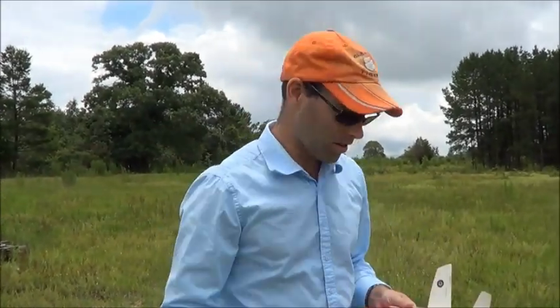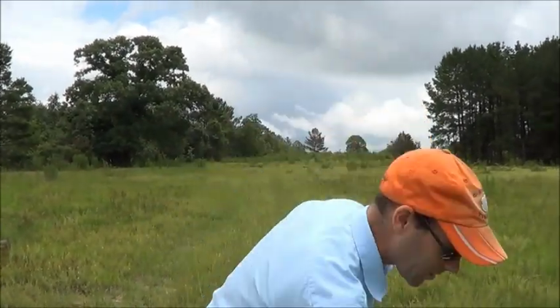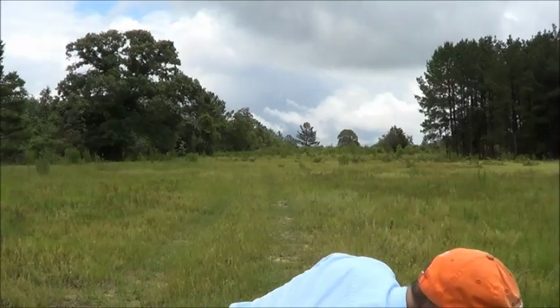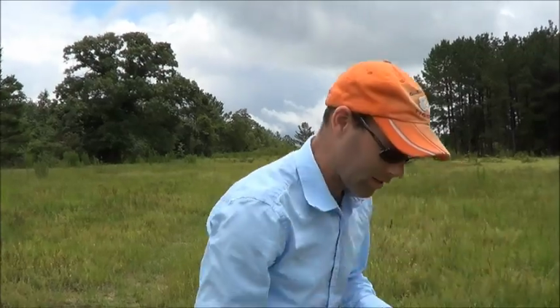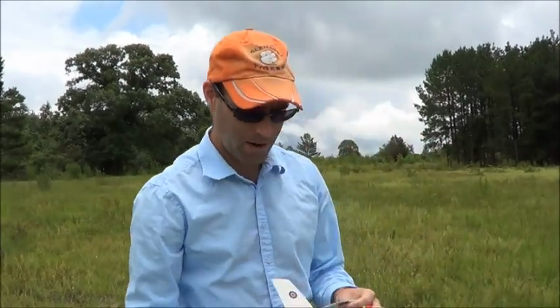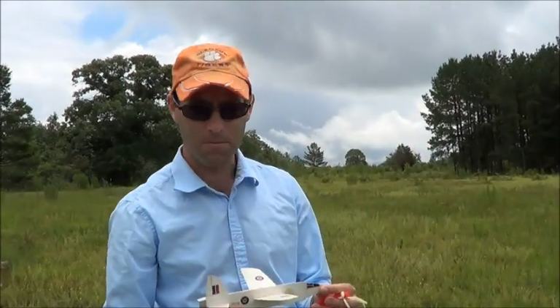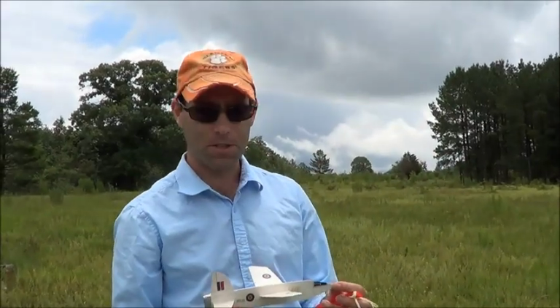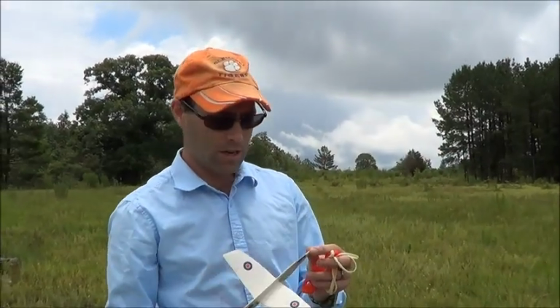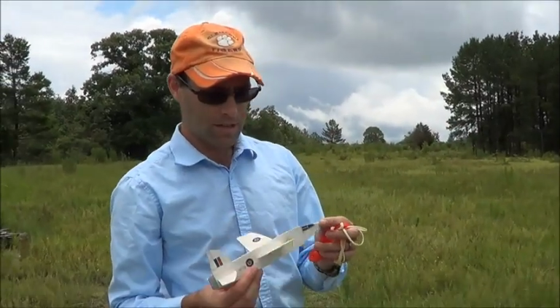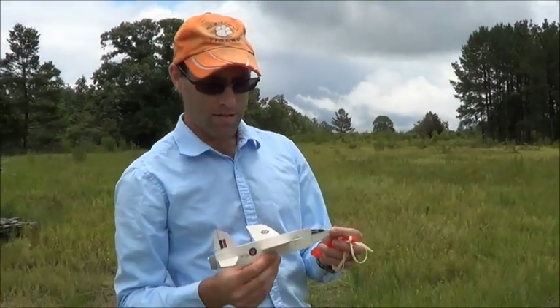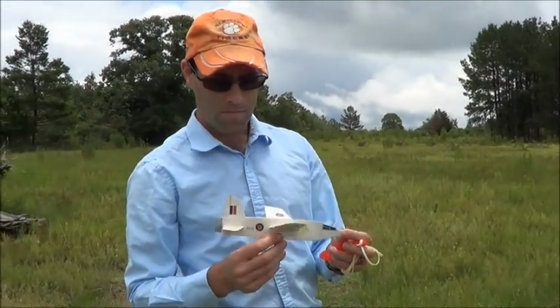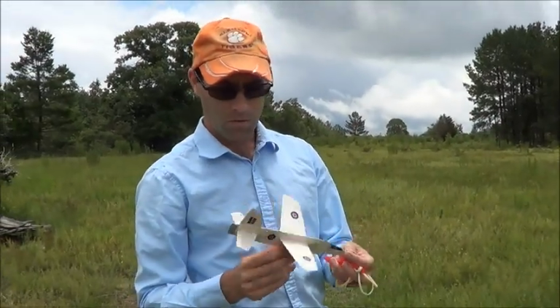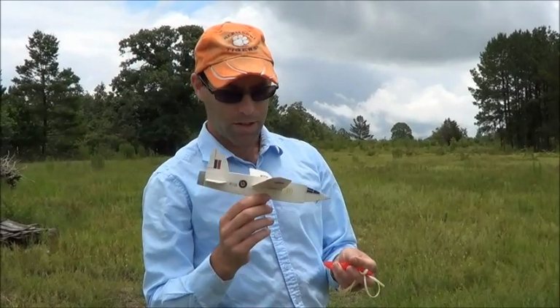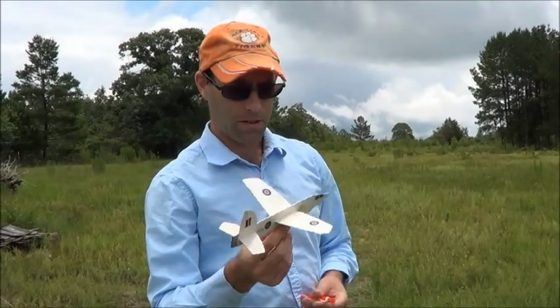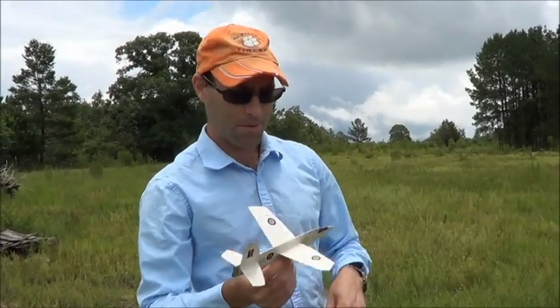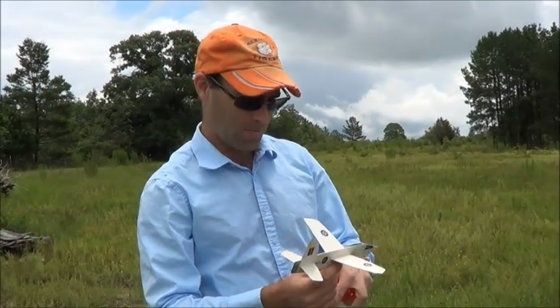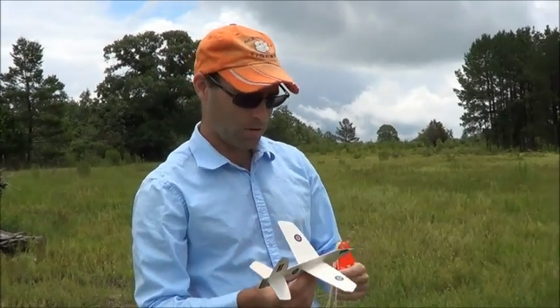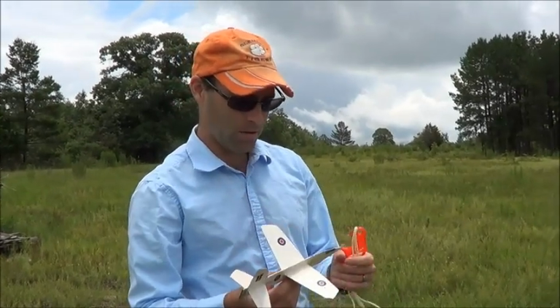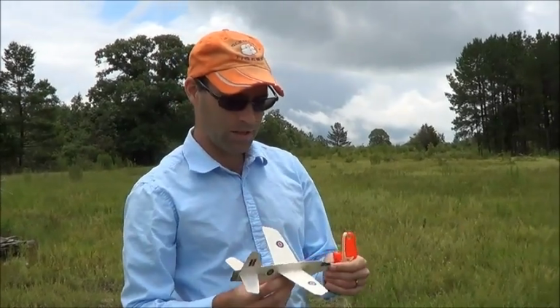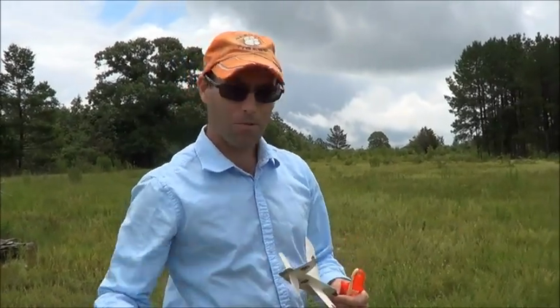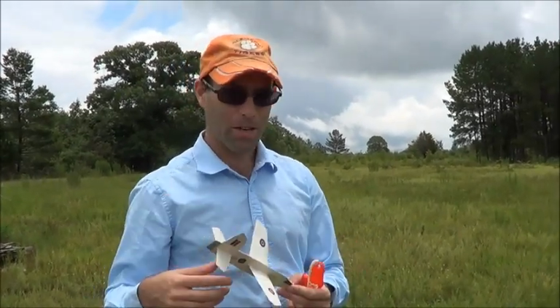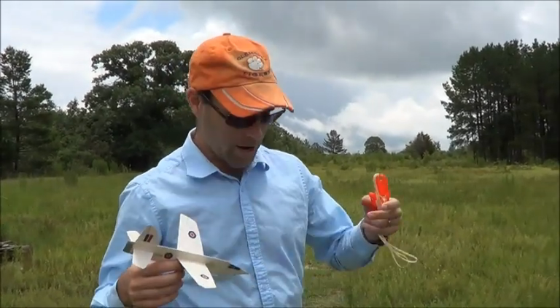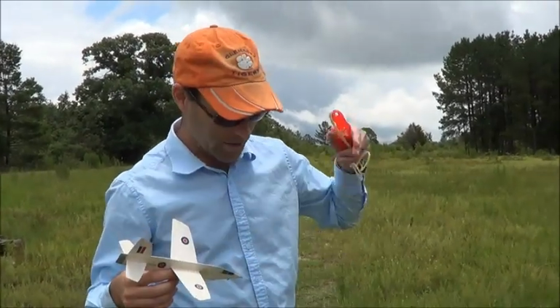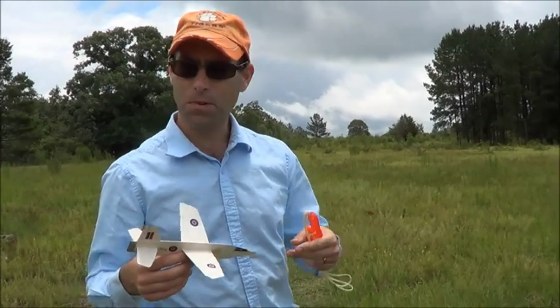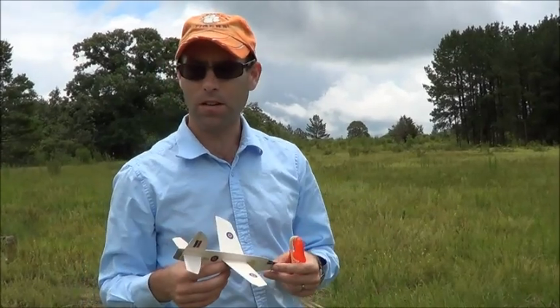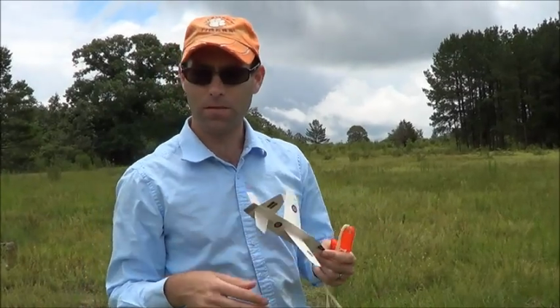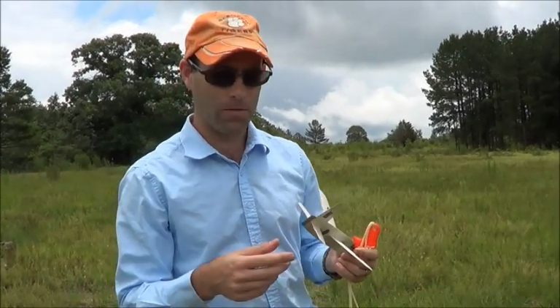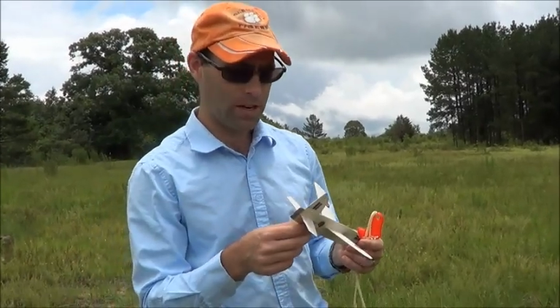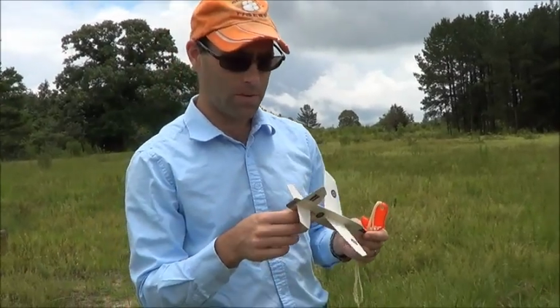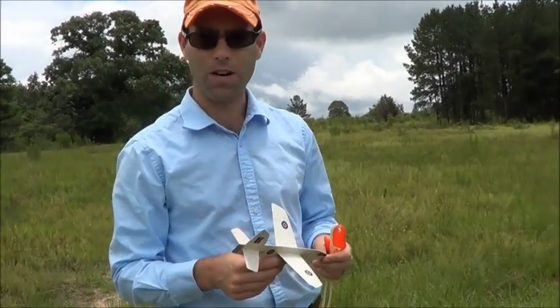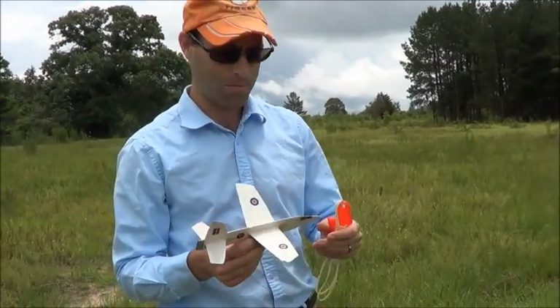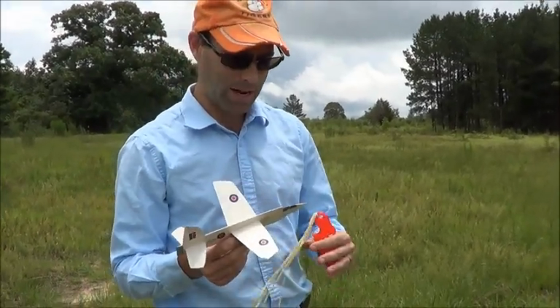We're going to talk about this guy. This is a Miles M52. This is kind of what one would think is a fairly optimal platform for these. I want to explain kind of why I think the FolkWolfe is very close to optimum for the class.